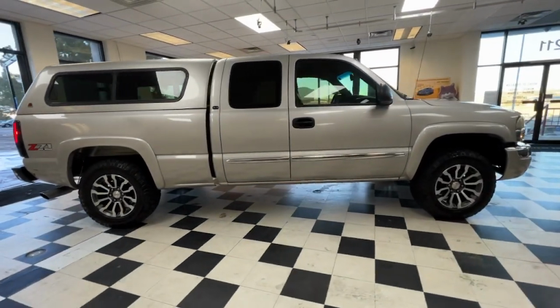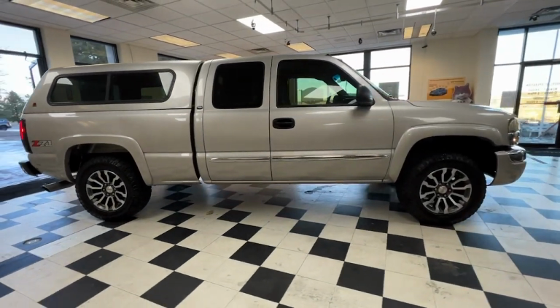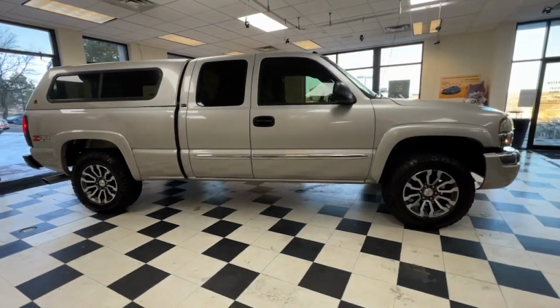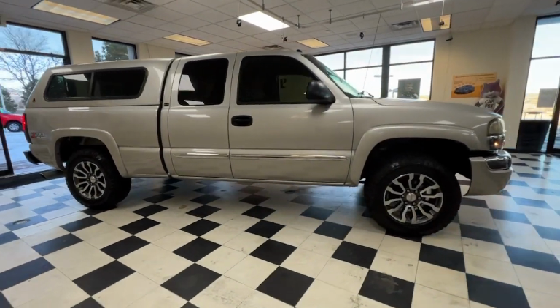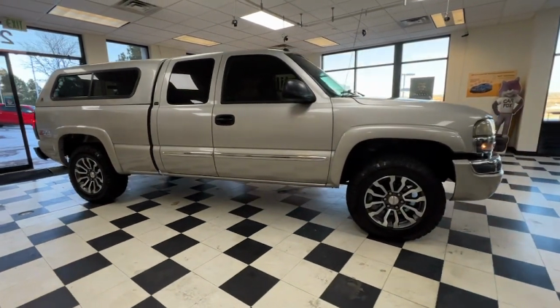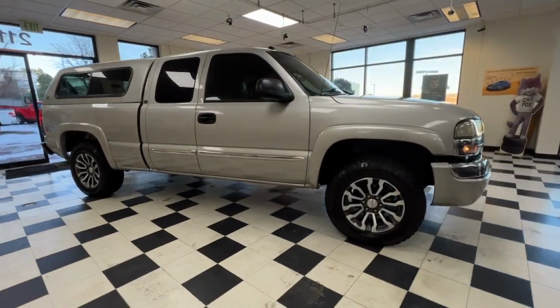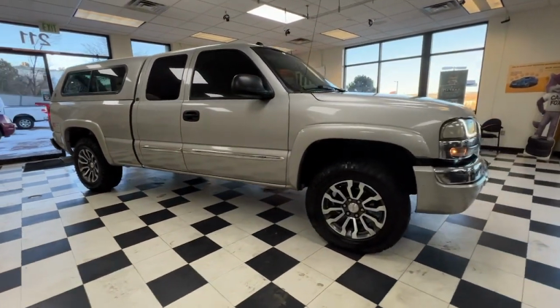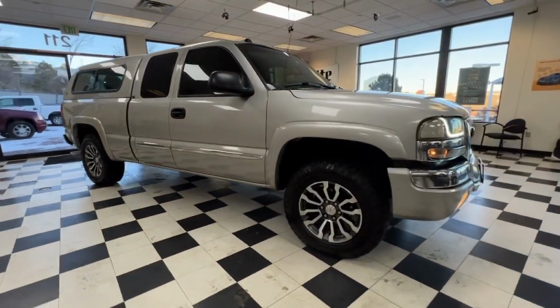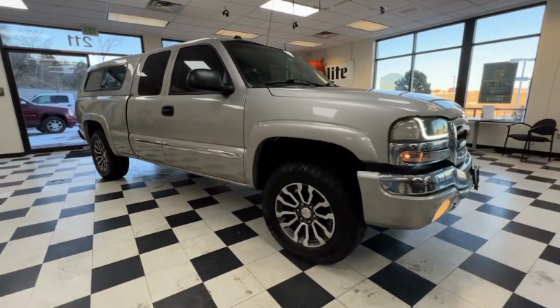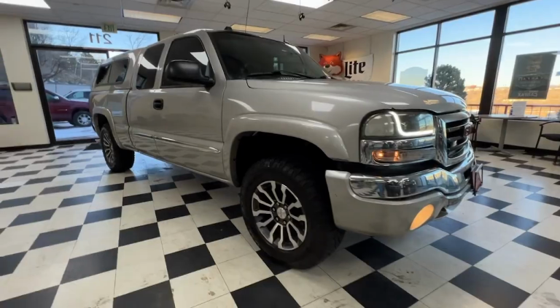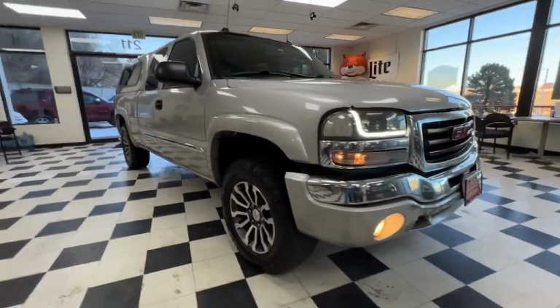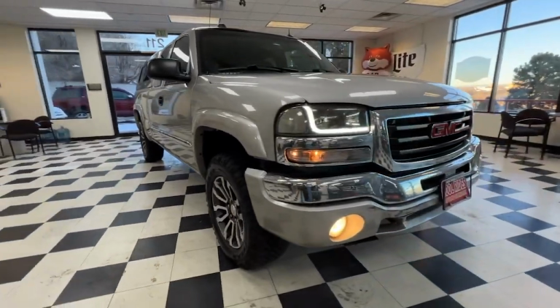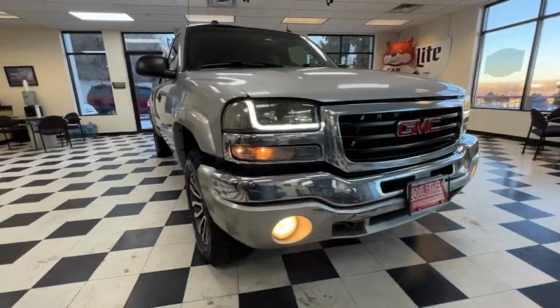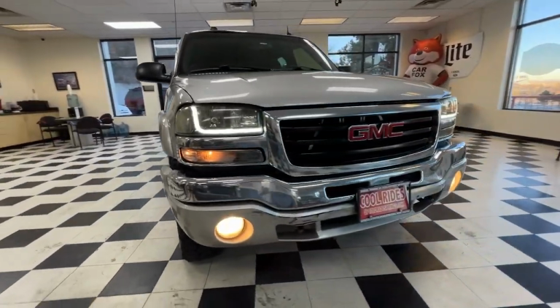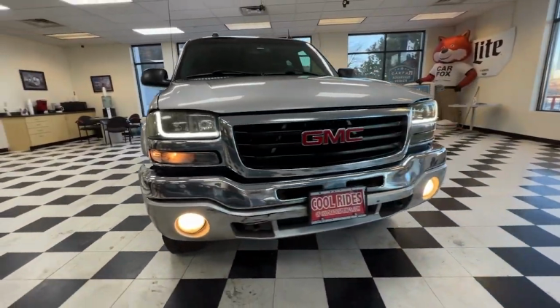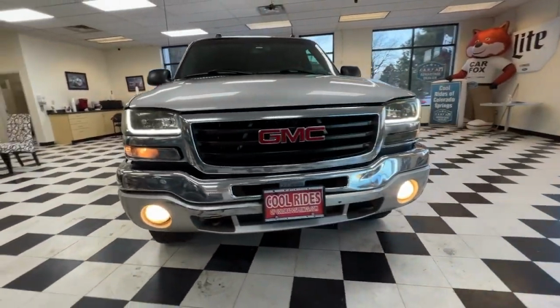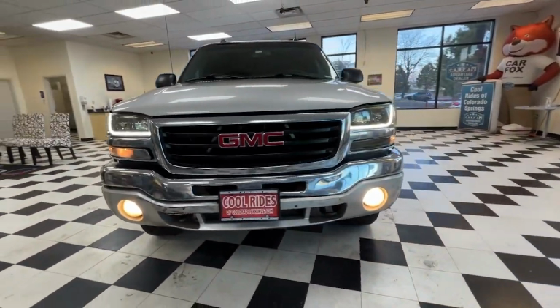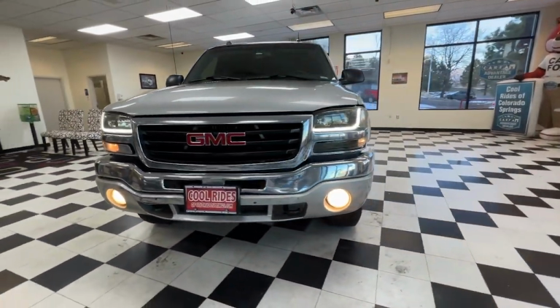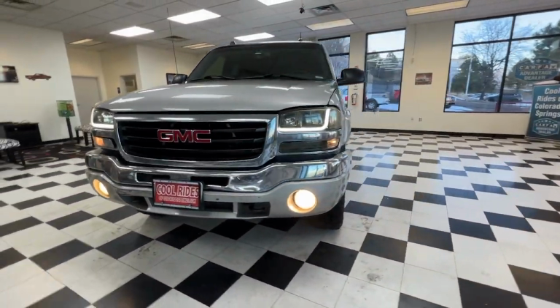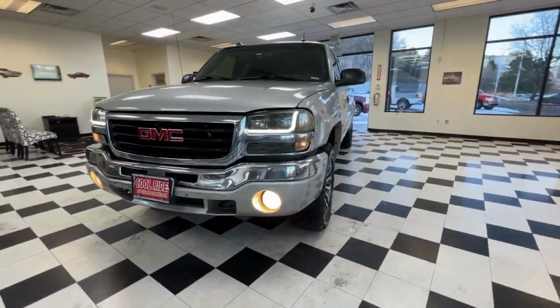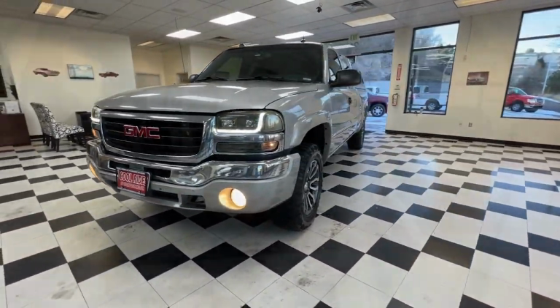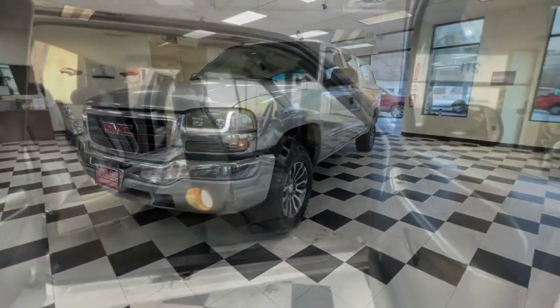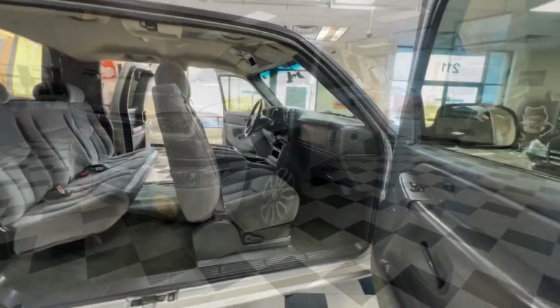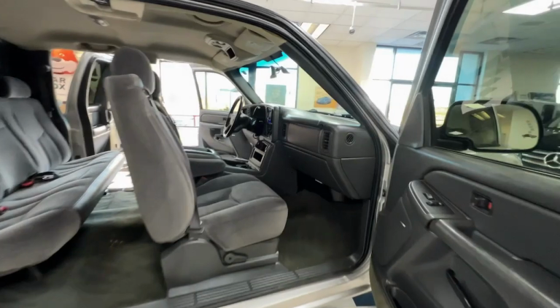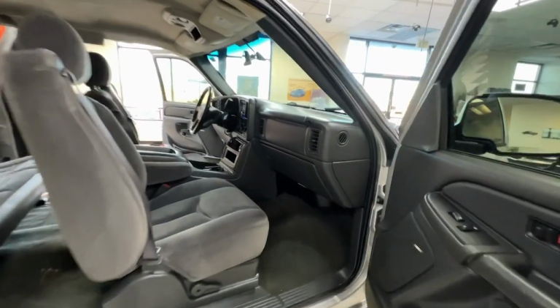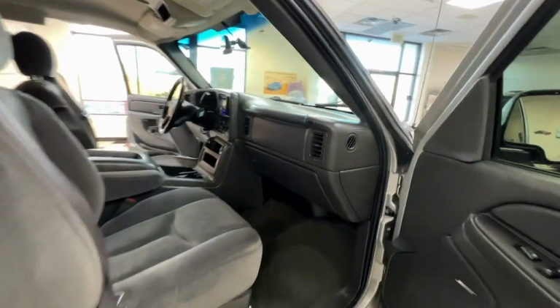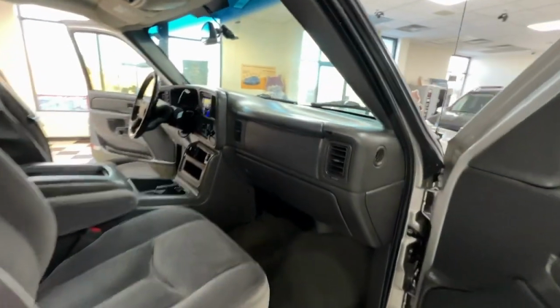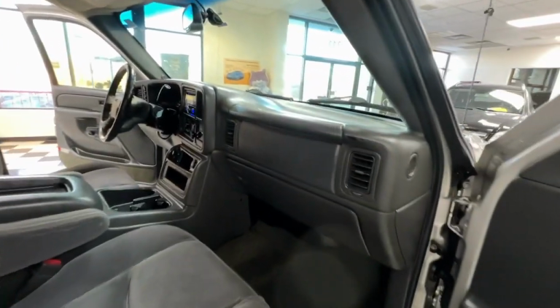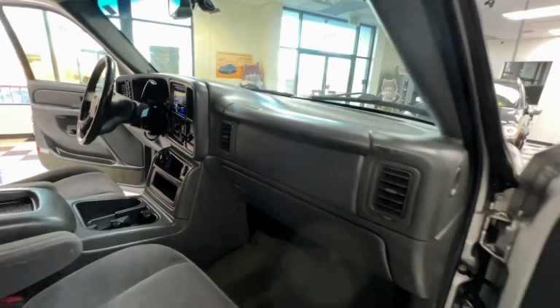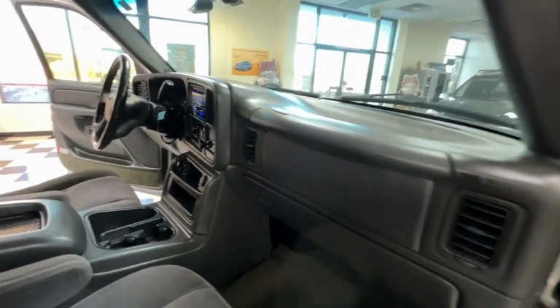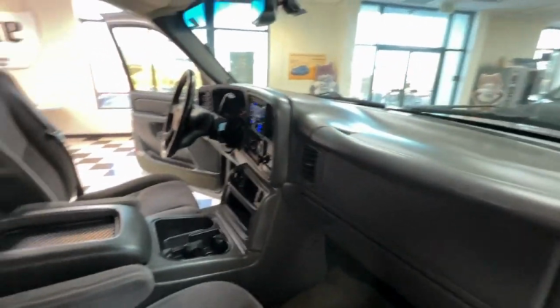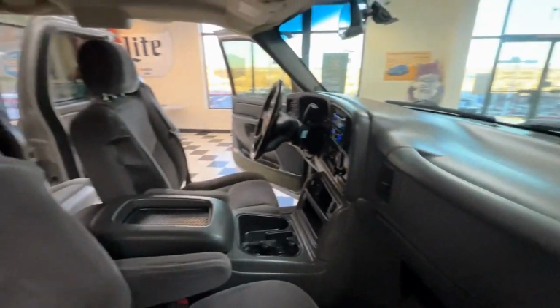The following are some of this vehicle's highlighted options: keyless entry, chrome wheels, fog lamps, dual zone AC, vehicle anti-theft system, leather steering wheel.